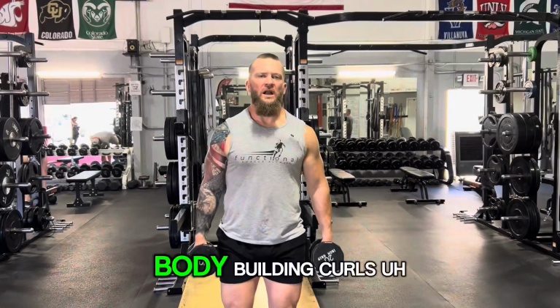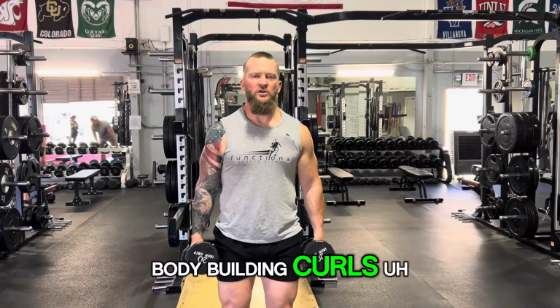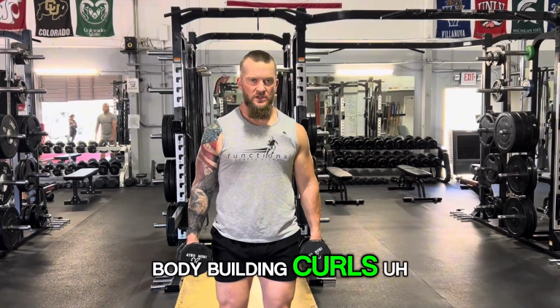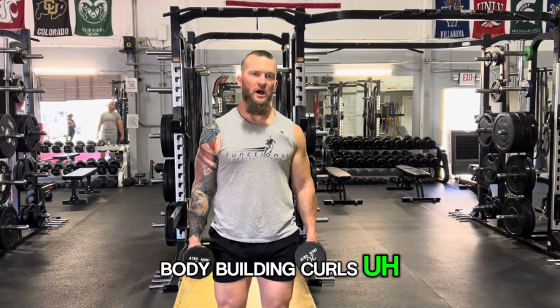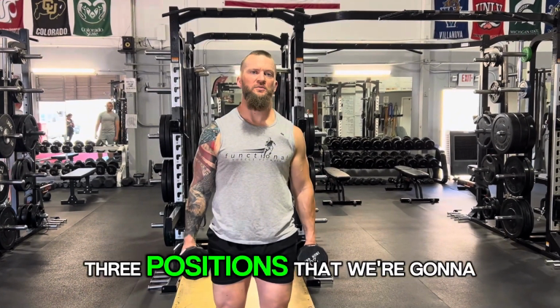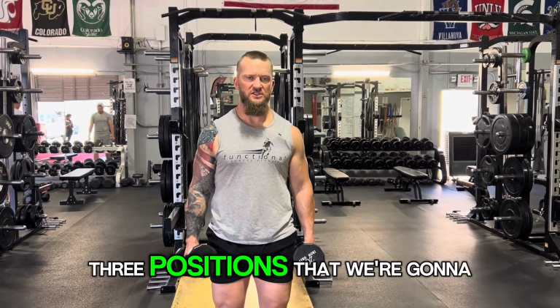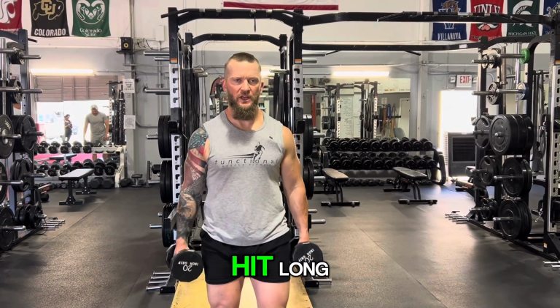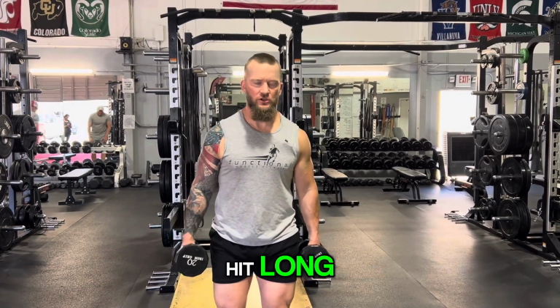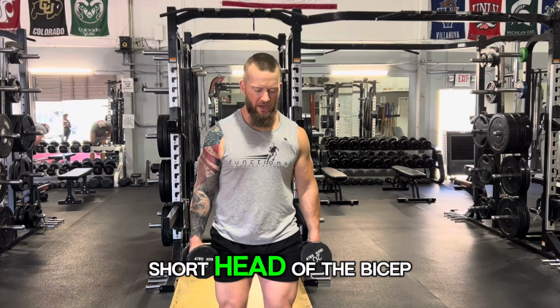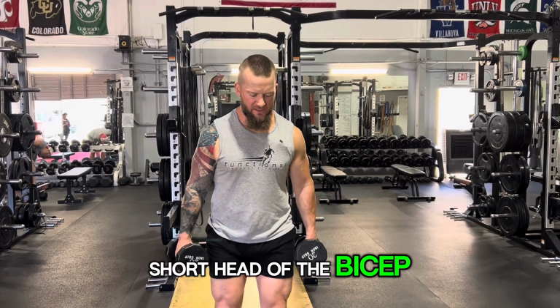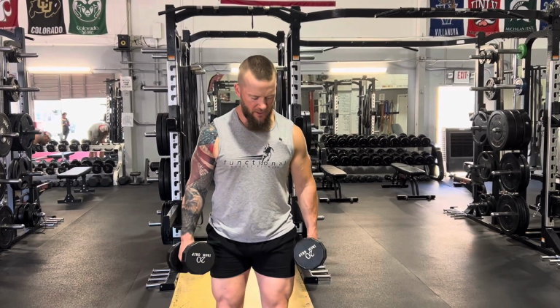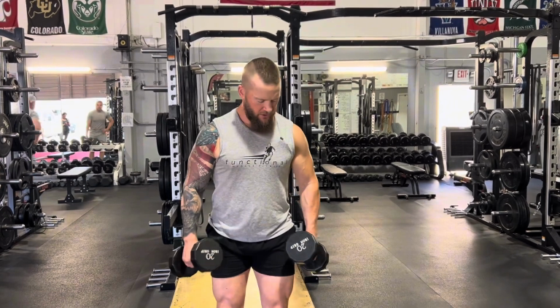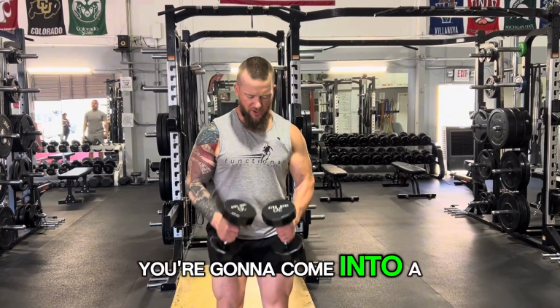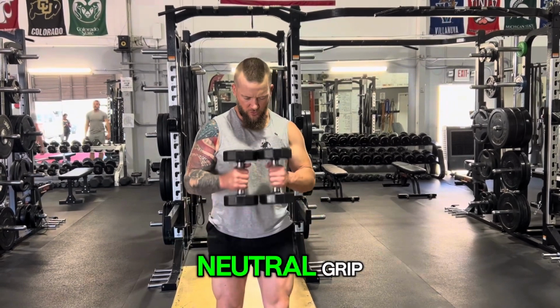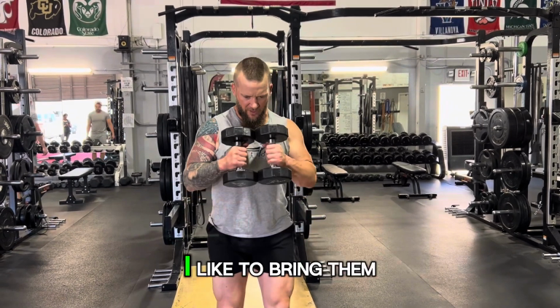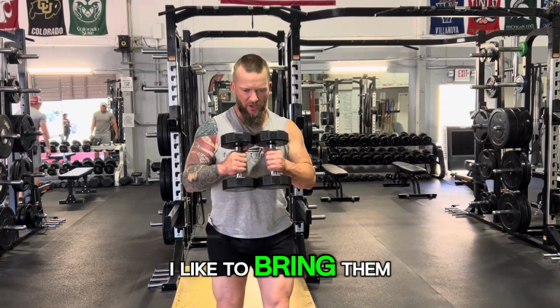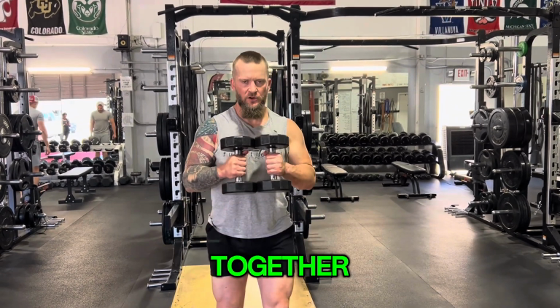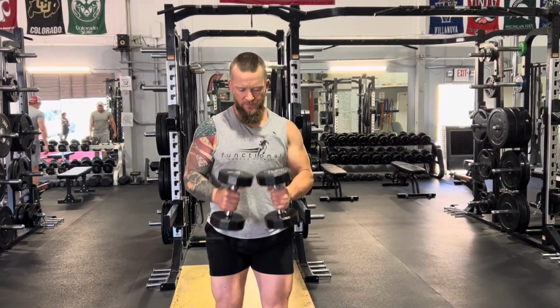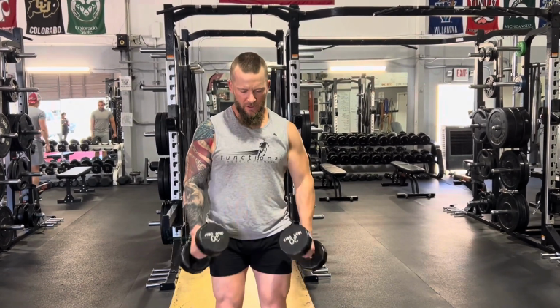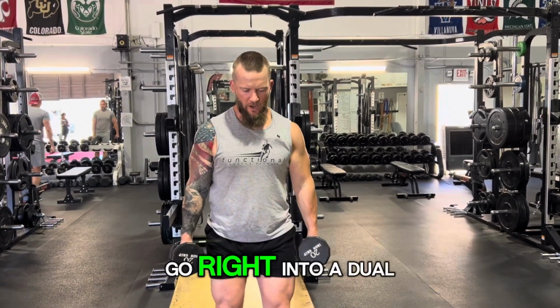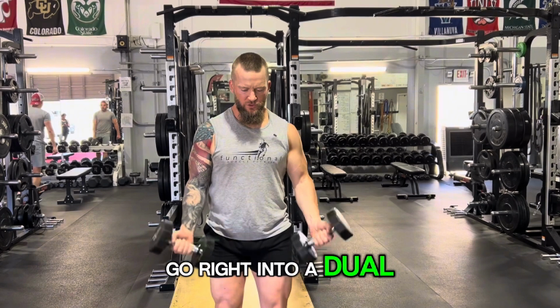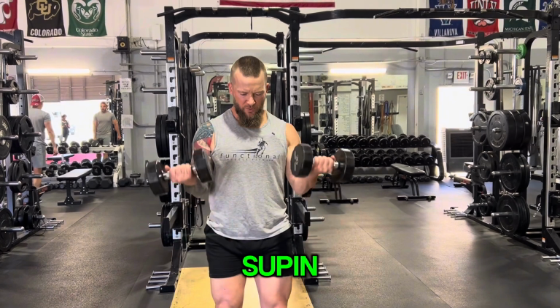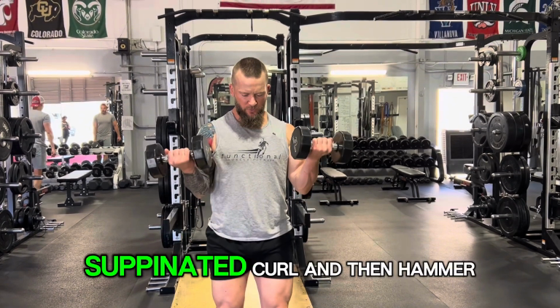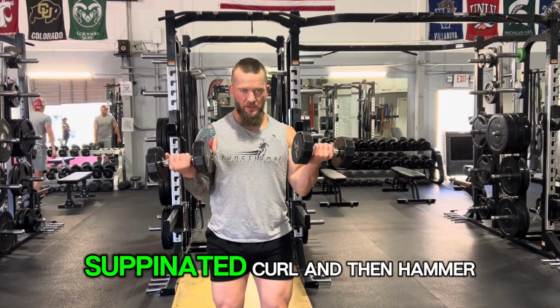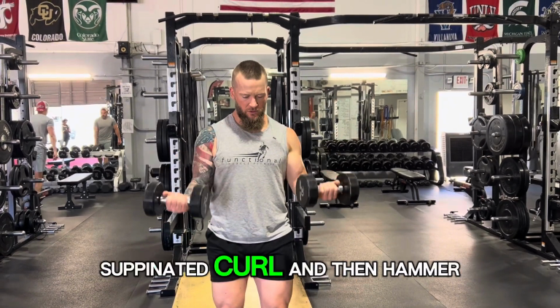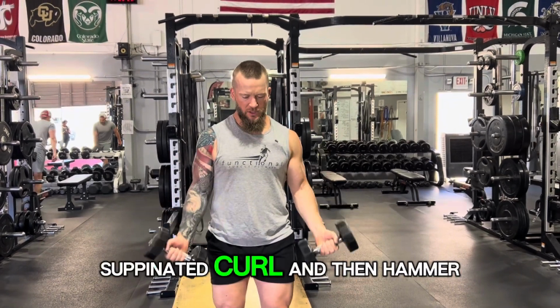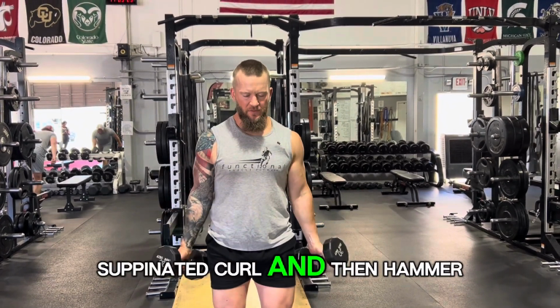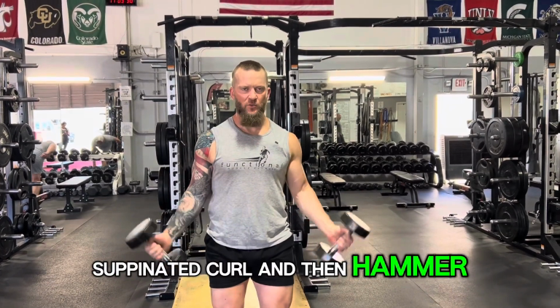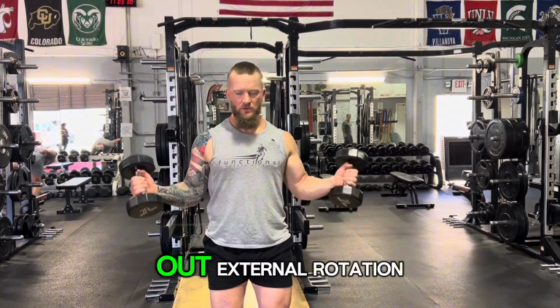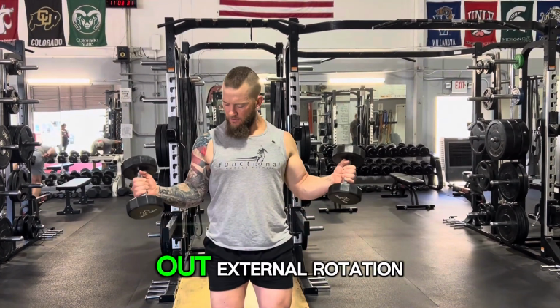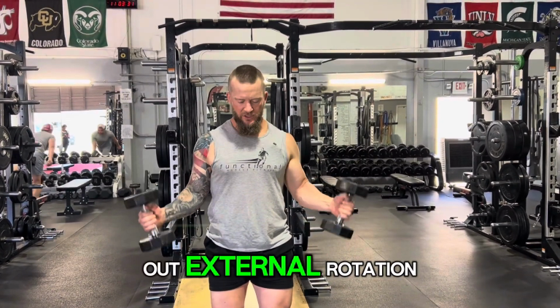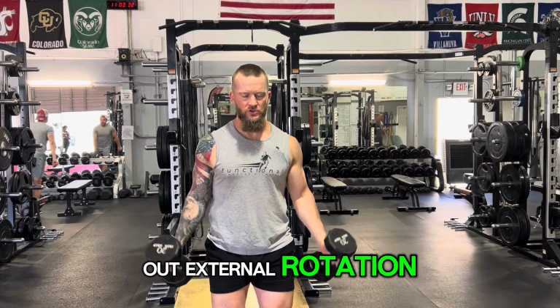Bodybuilding curls — three positions that we're gonna hit: the long and short head of the bicep. You're gonna come into a neutral grip, bring them together, go right into a dual supinated curl, and then hammer out with external rotation.